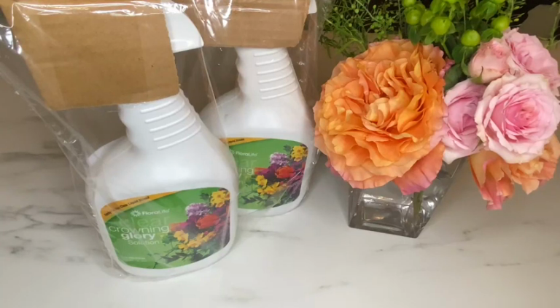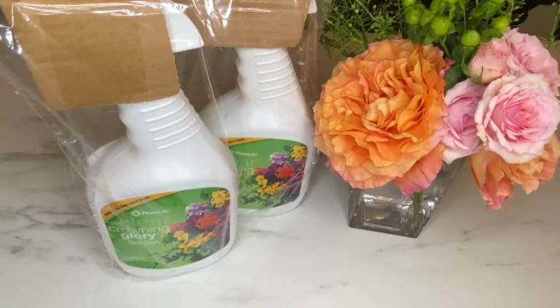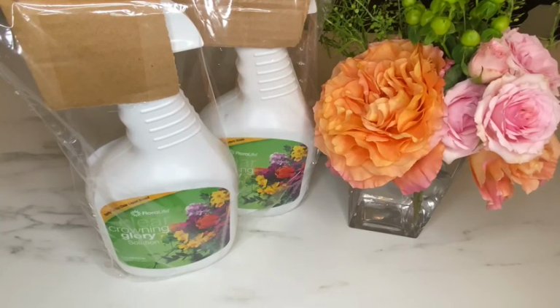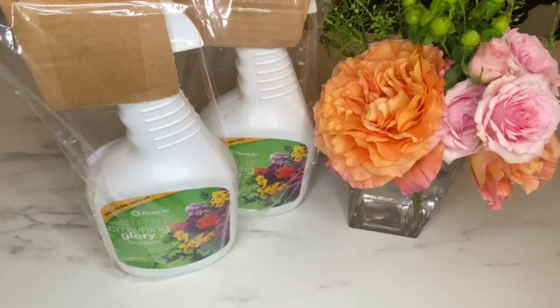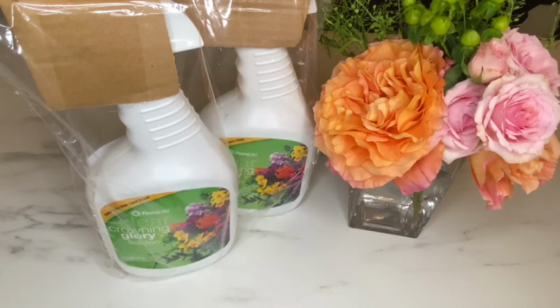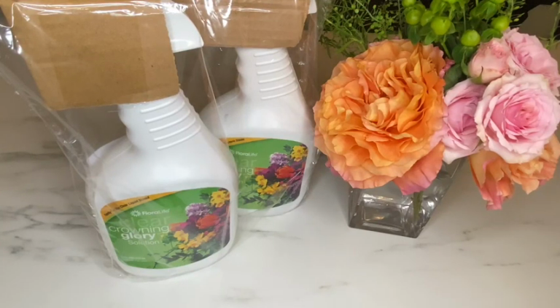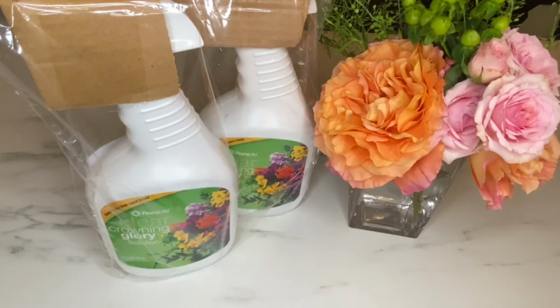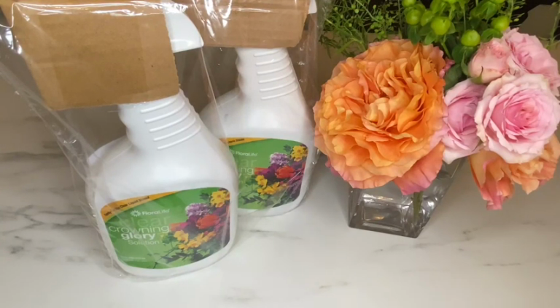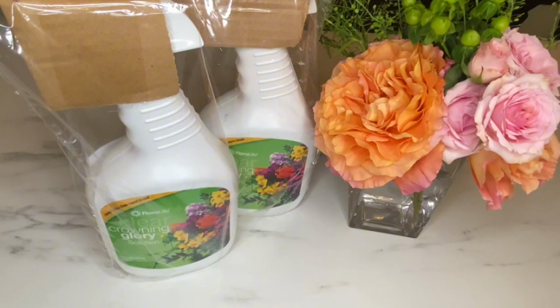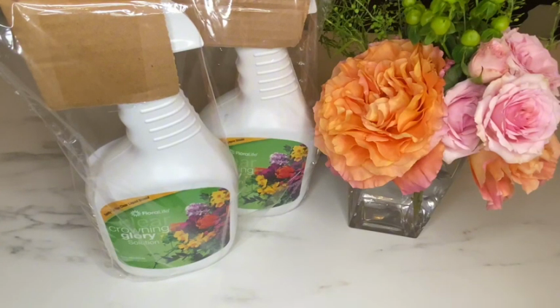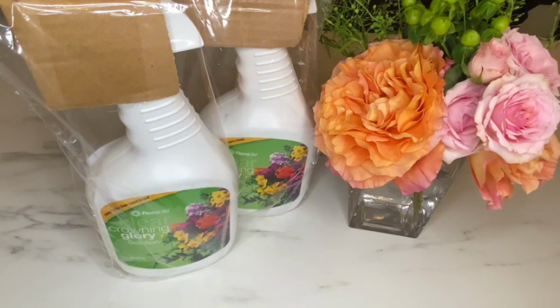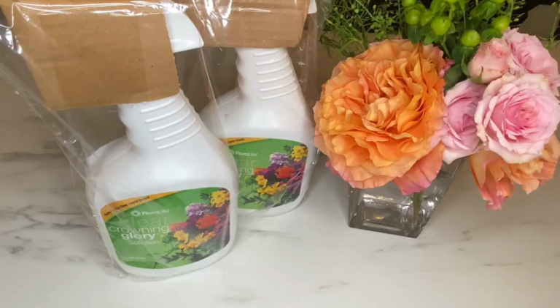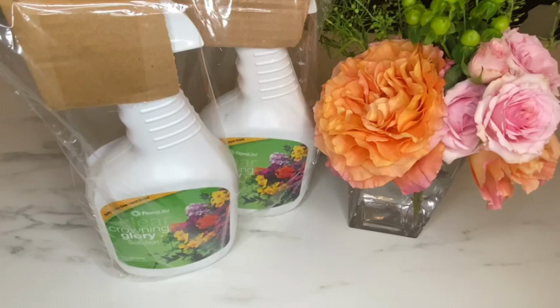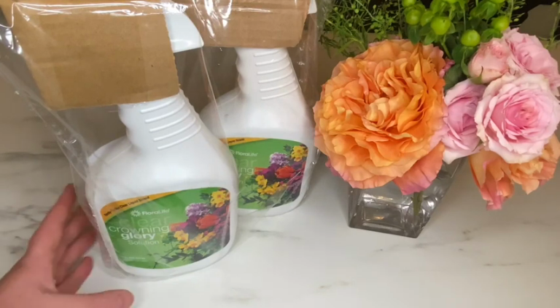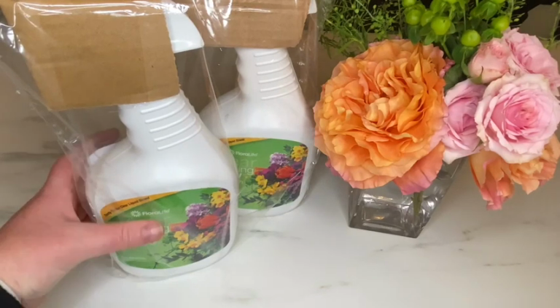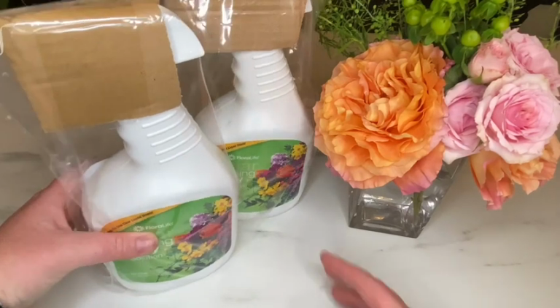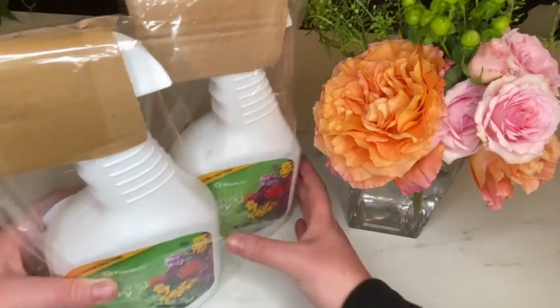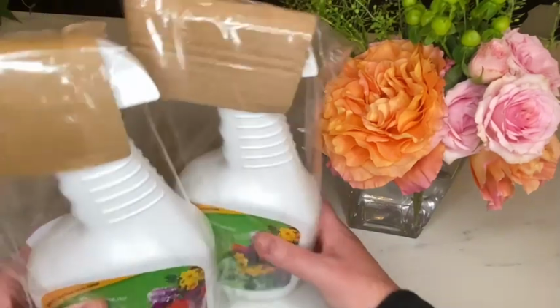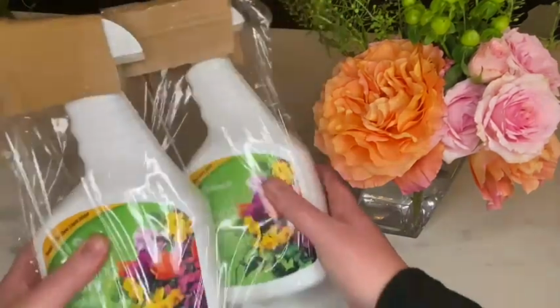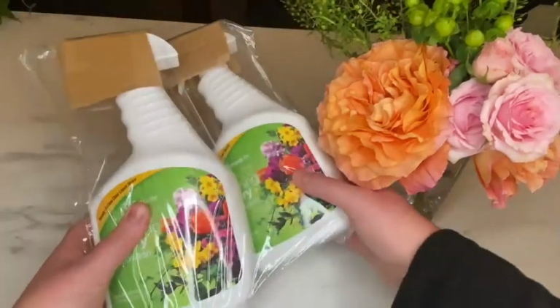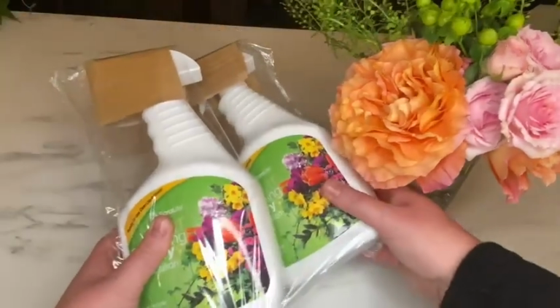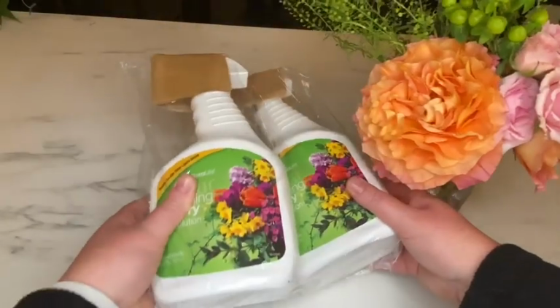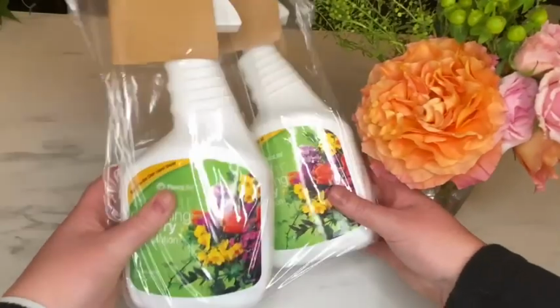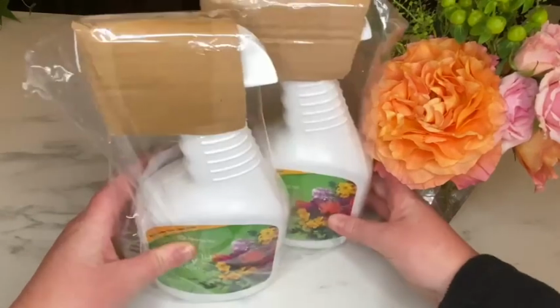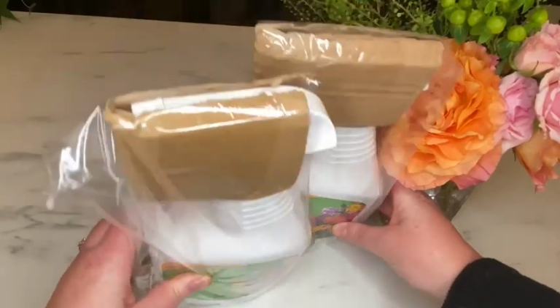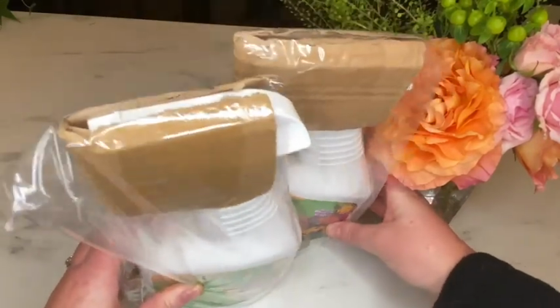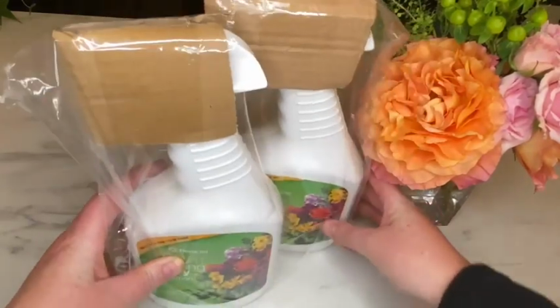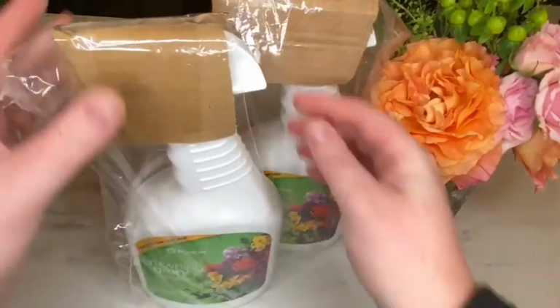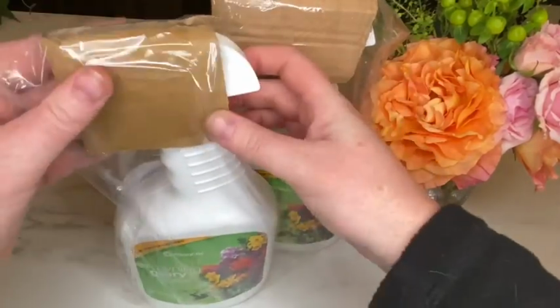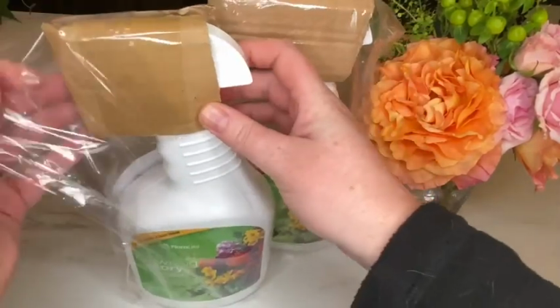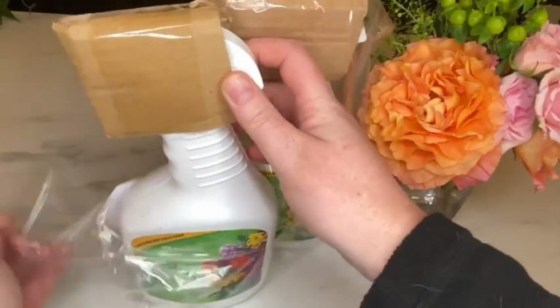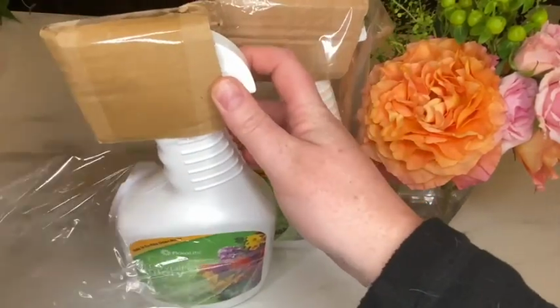This is my review of the FloraLife Clear Crowning Glory Solution Ready to Use Clear Solution Sealed. This is the two-pack it came in. It was wrapped in plastic with cardboard around the top so the squirt bottles wouldn't break.